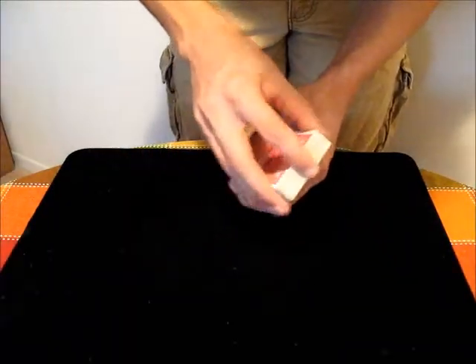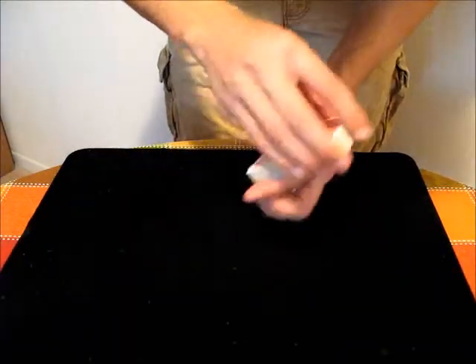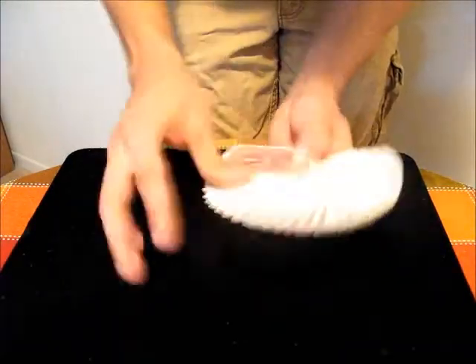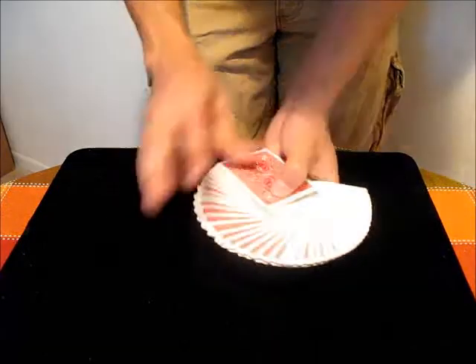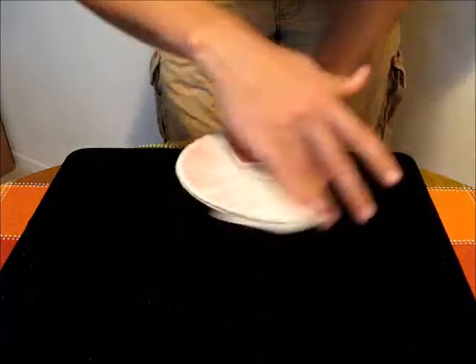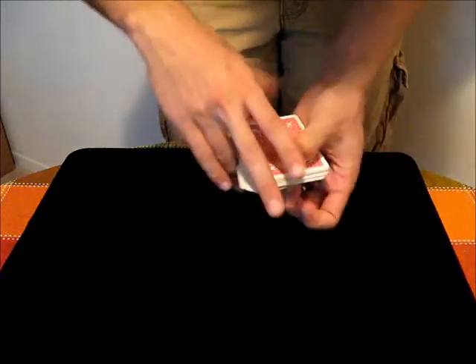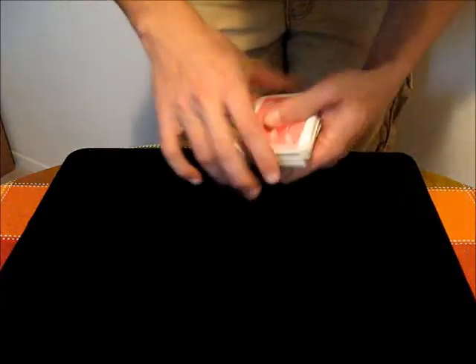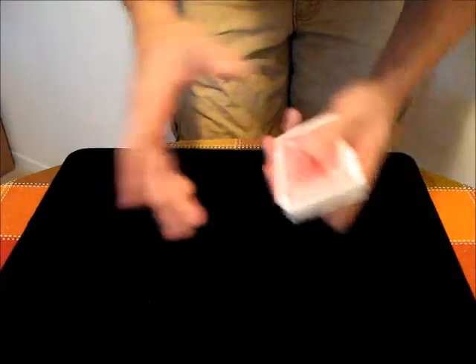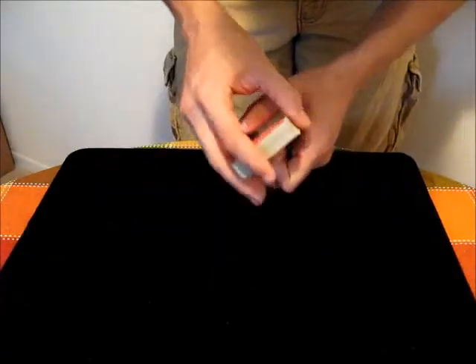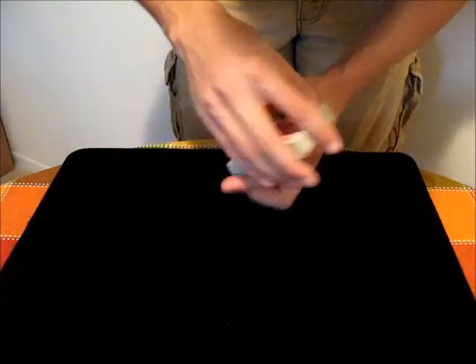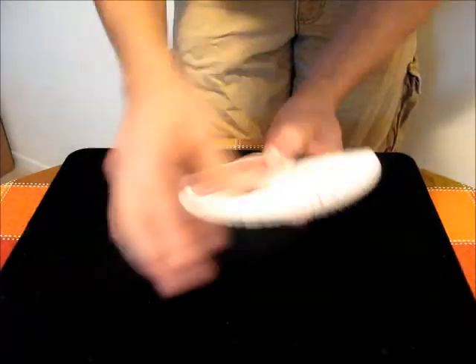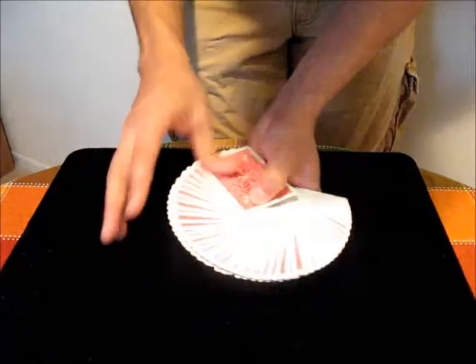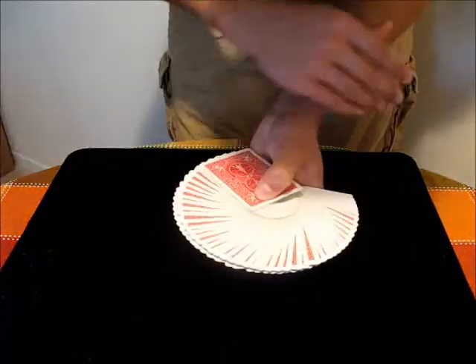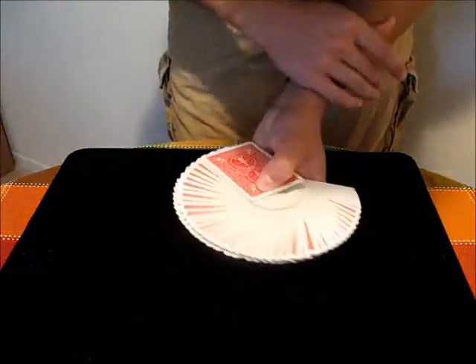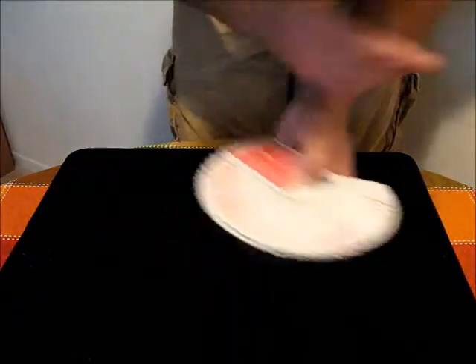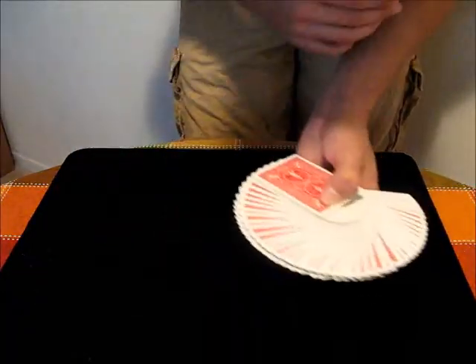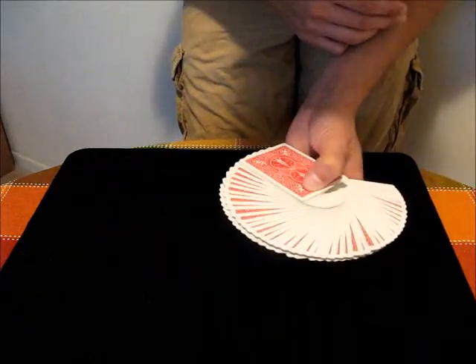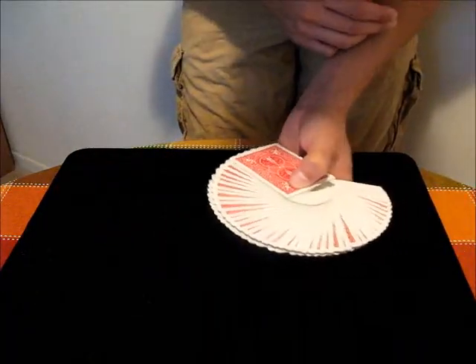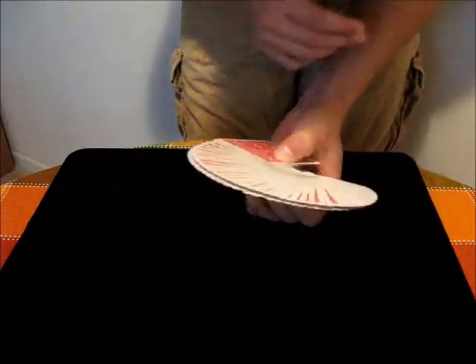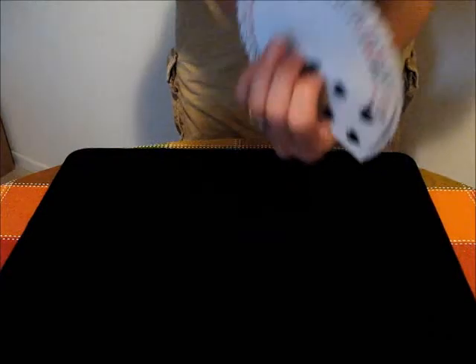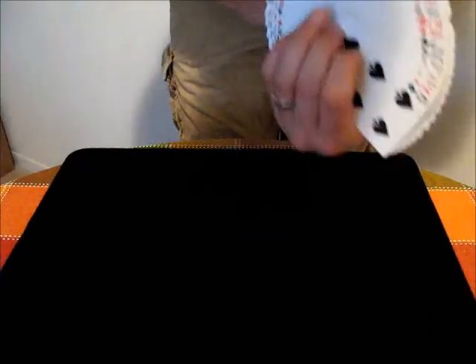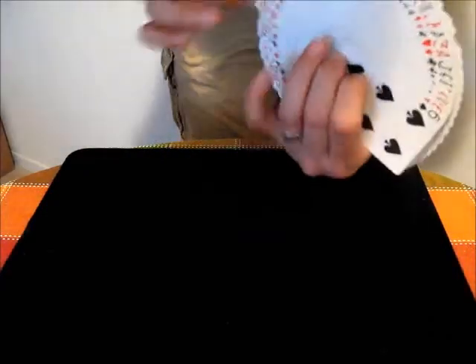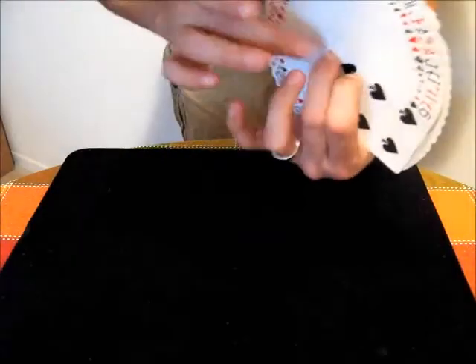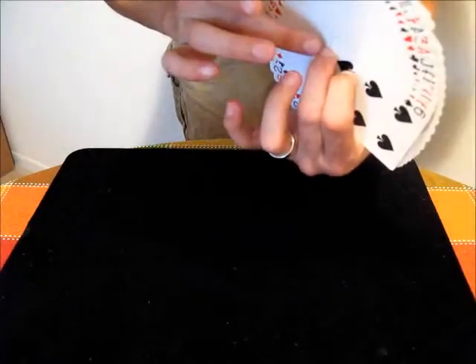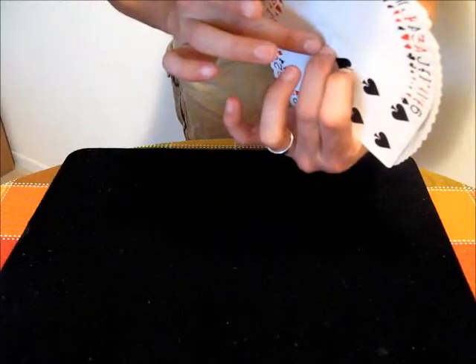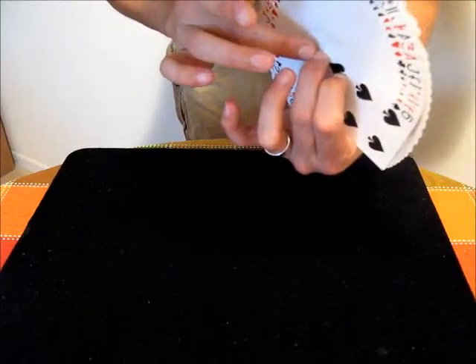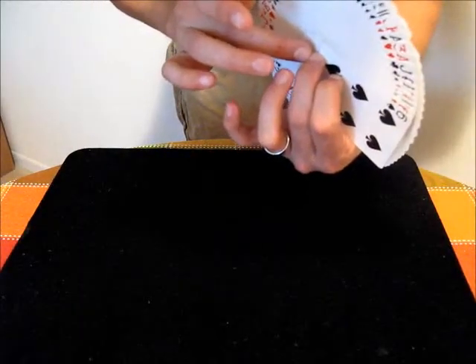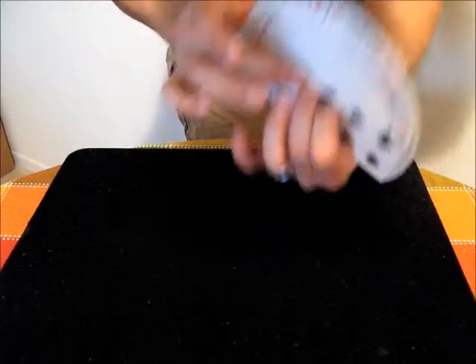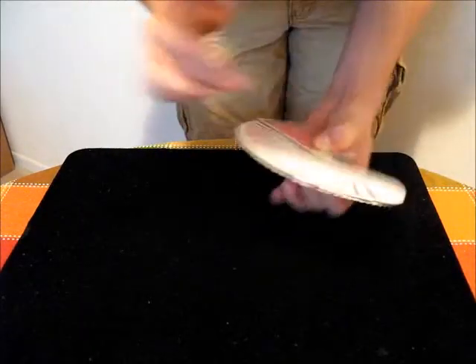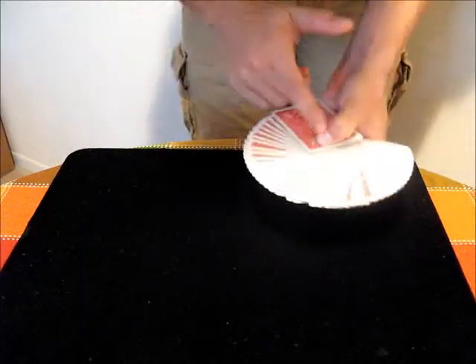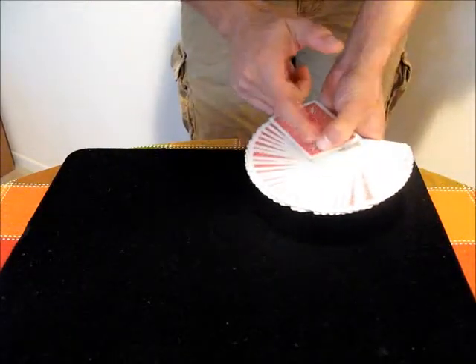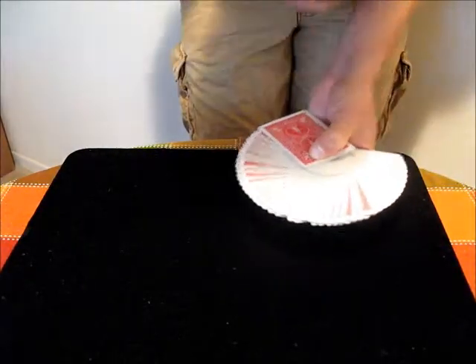Getting that to work out evenly is definitely a difficult thing. It'll take practice, and it's never always going to be perfect. But you're holding the deck mainly between your index finger and your thumb now.